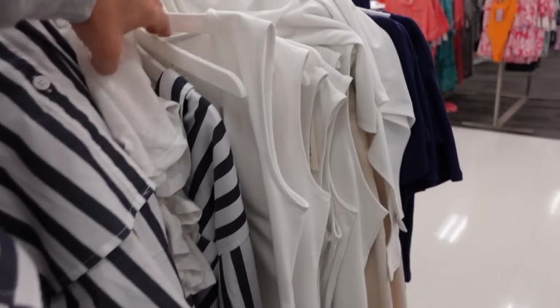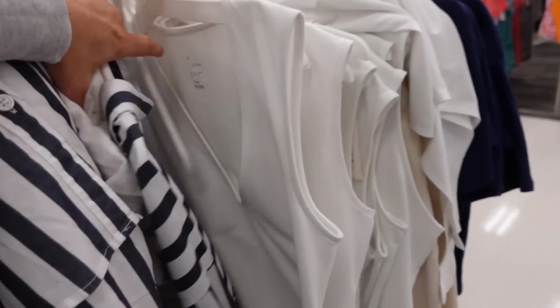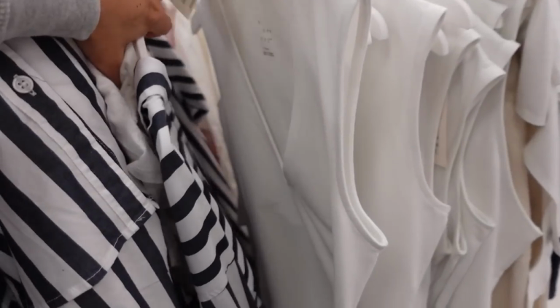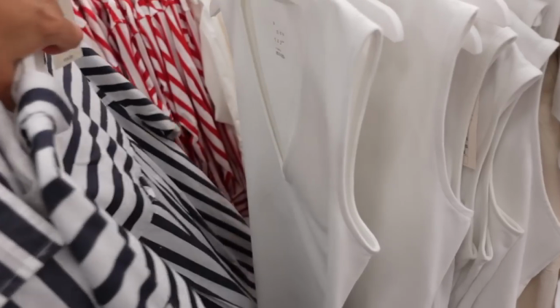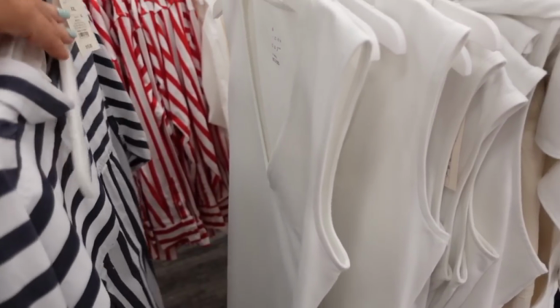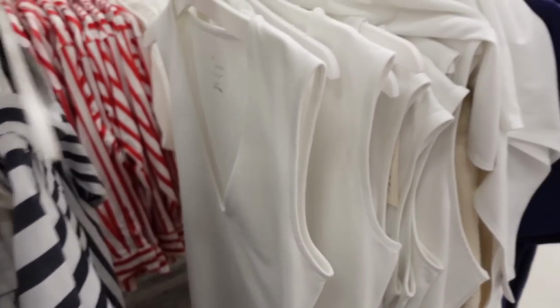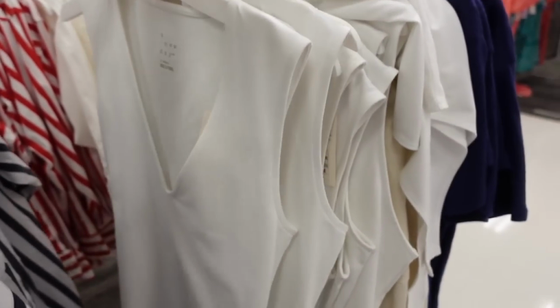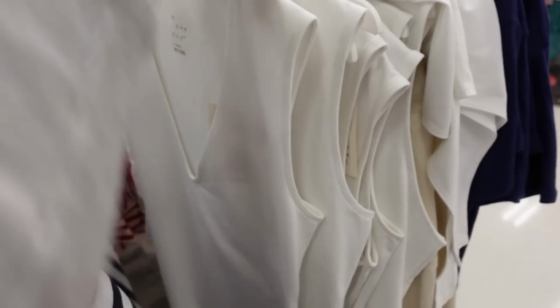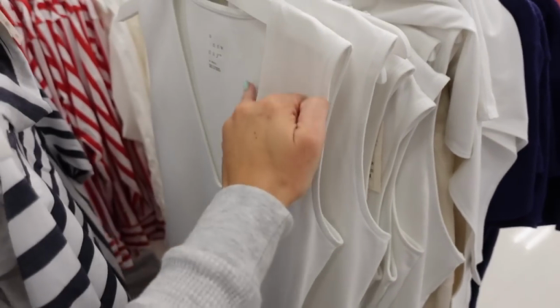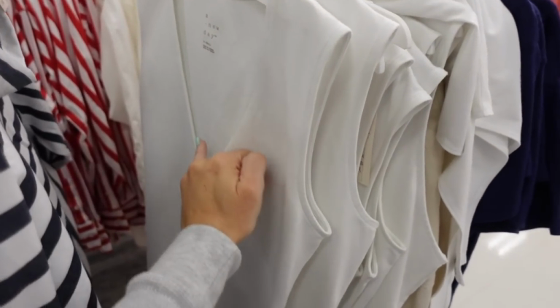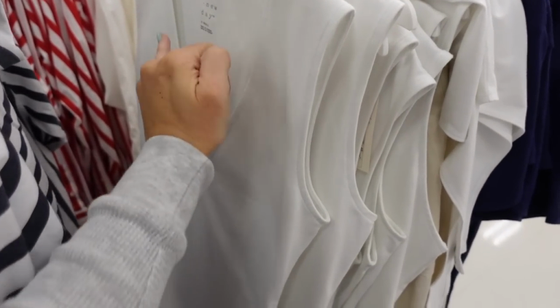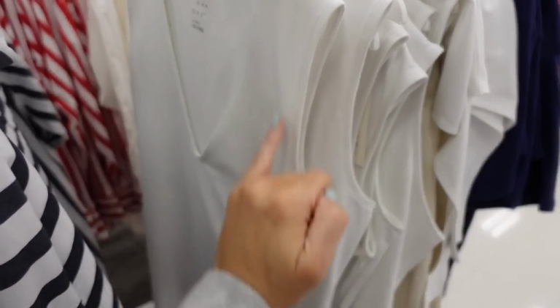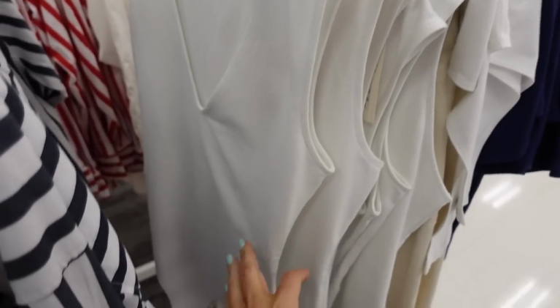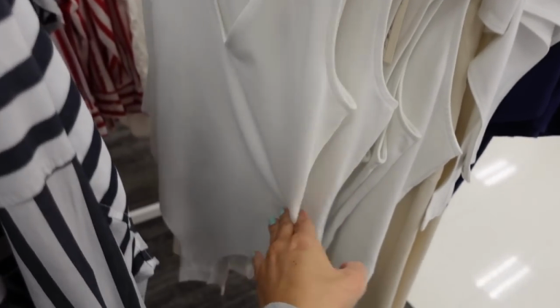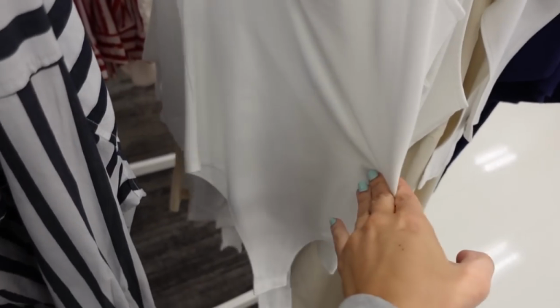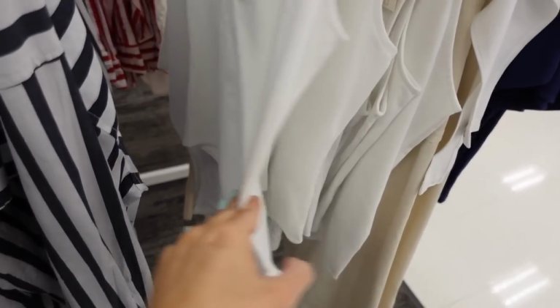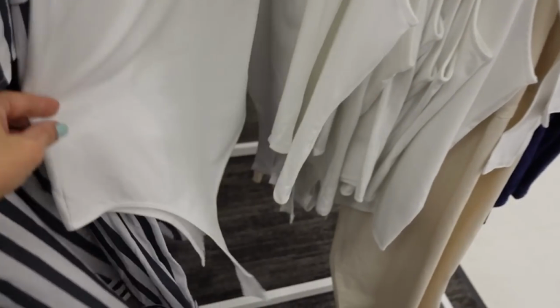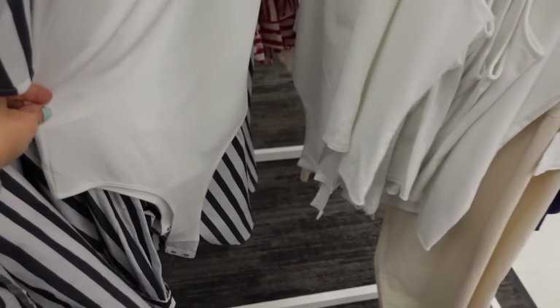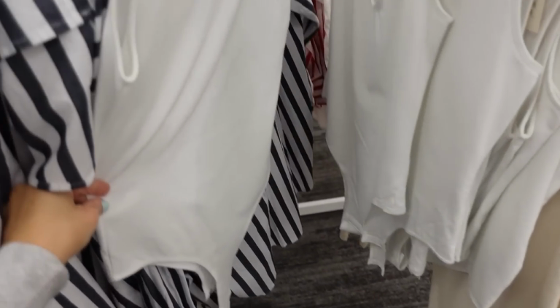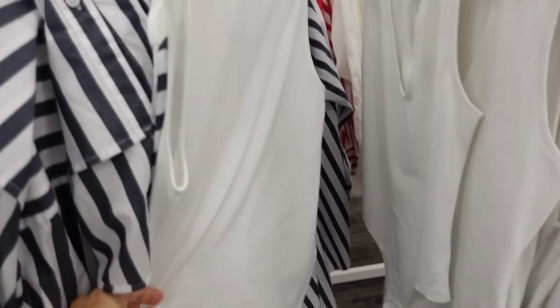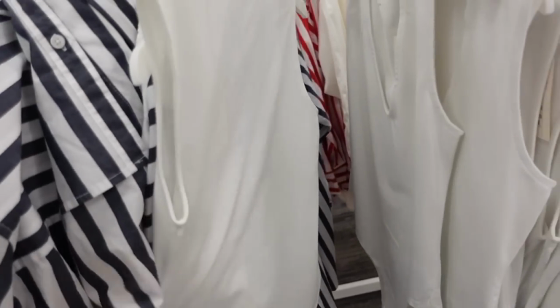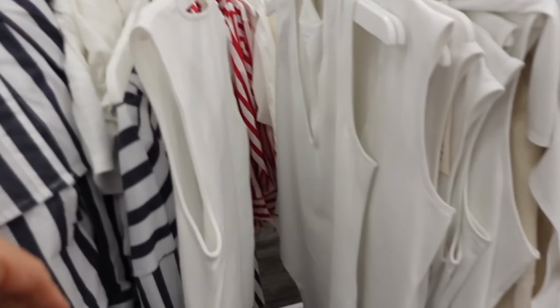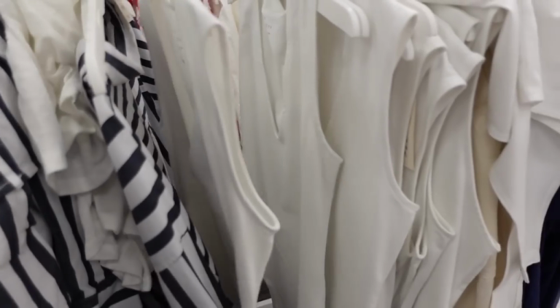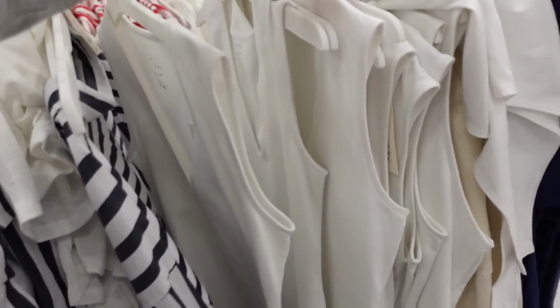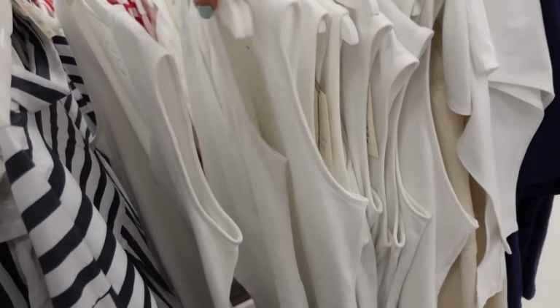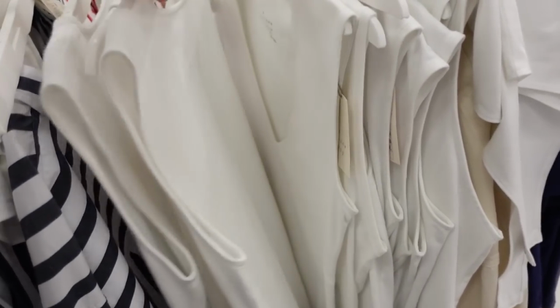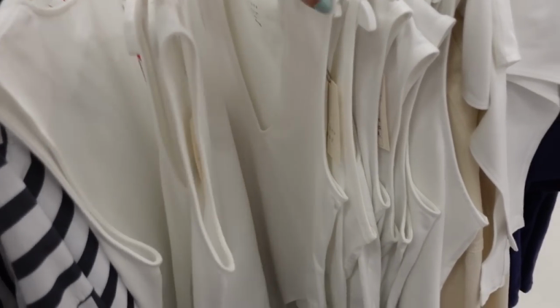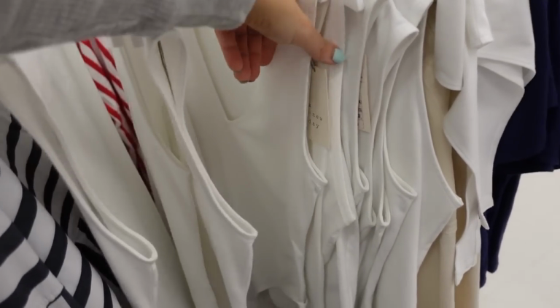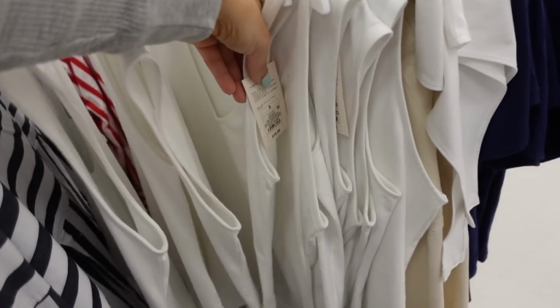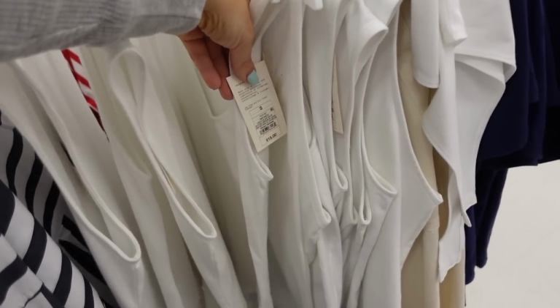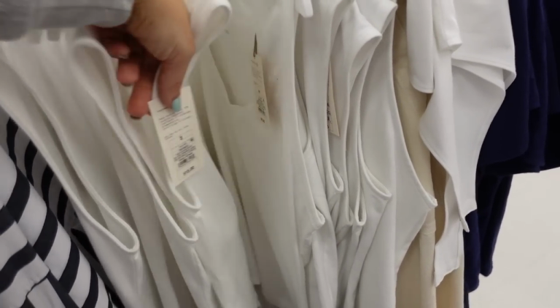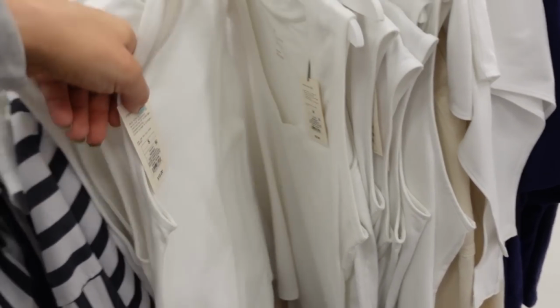Sleeveless bodysuit from A New Day — this one has a plunging neckline, sleeveless, fitted through the body, and thong style back. We saw this one in a few different colors and they are $15.